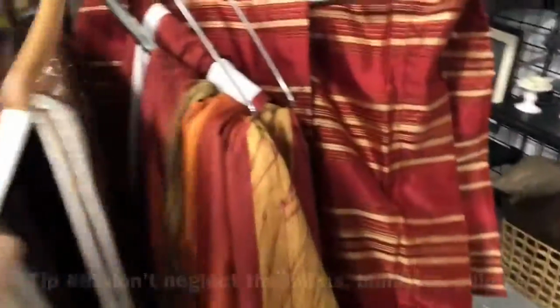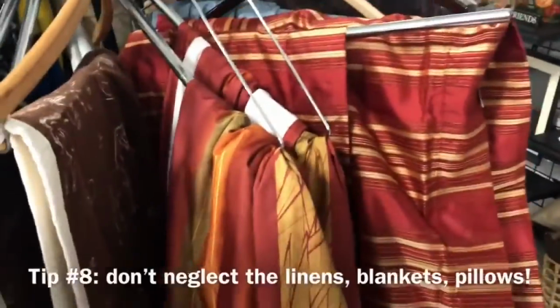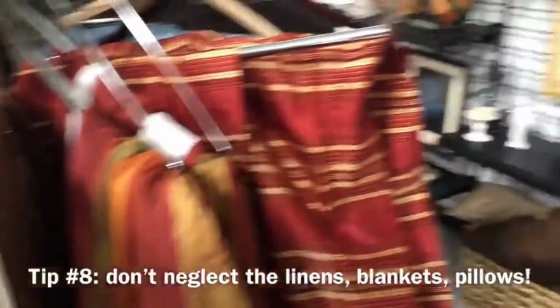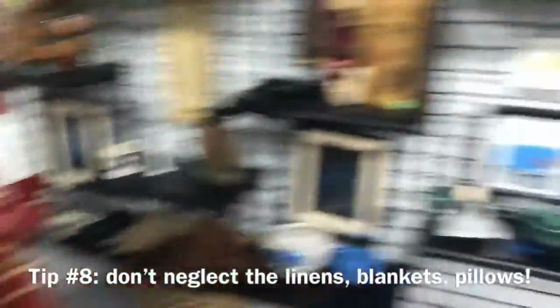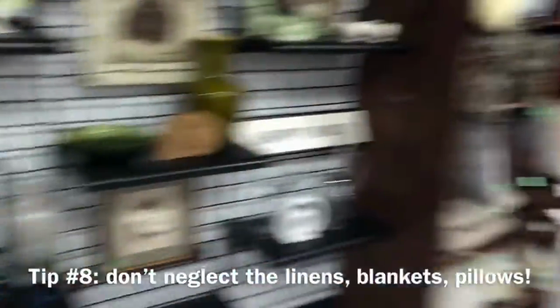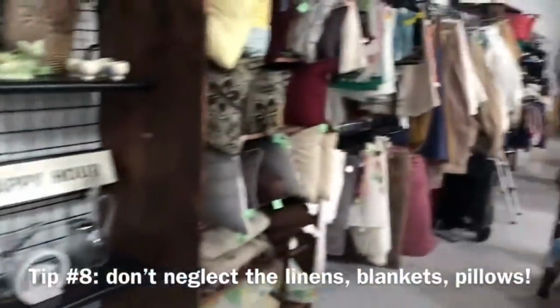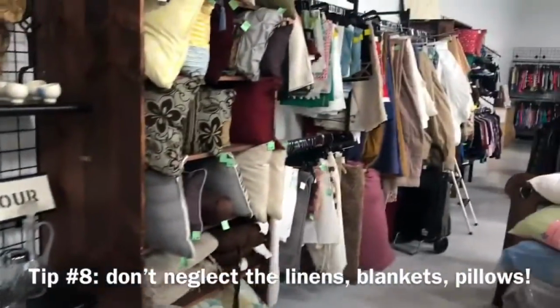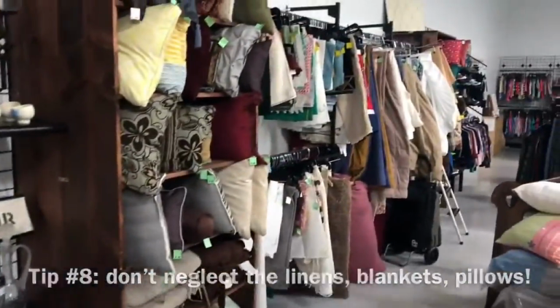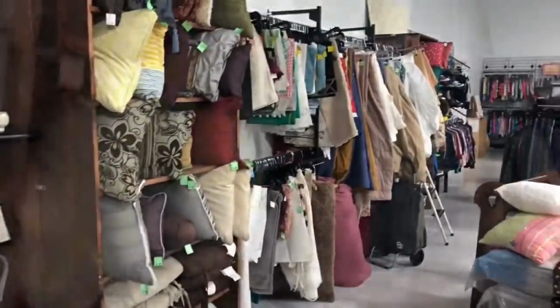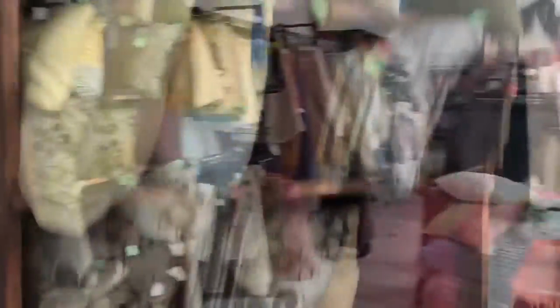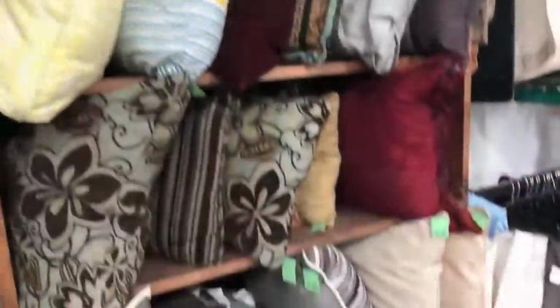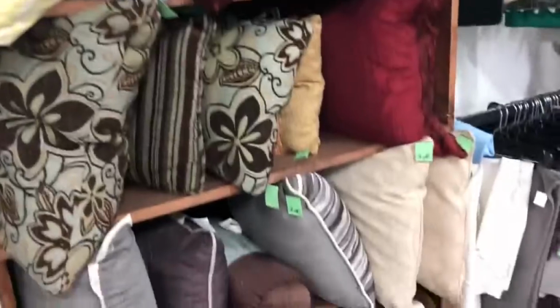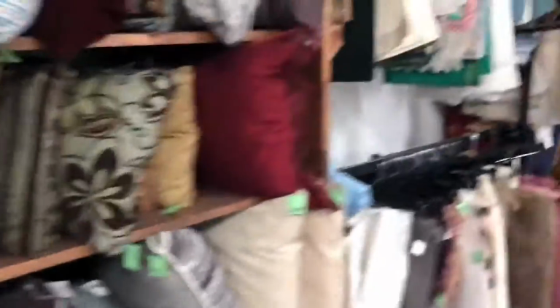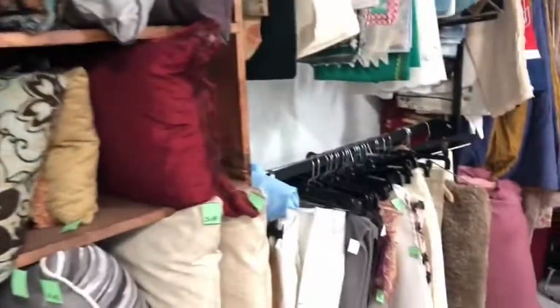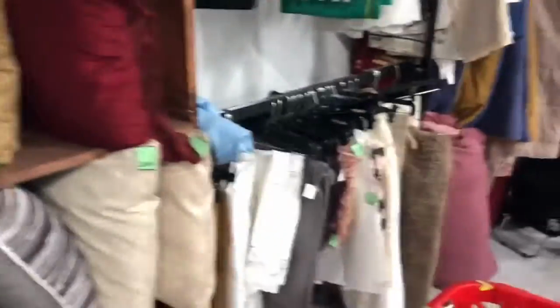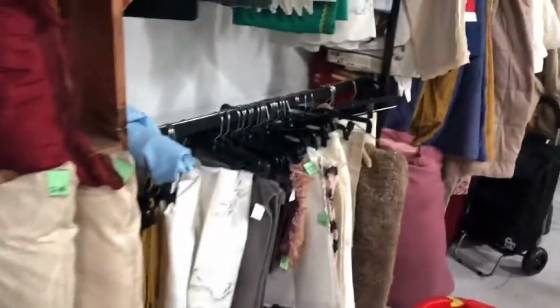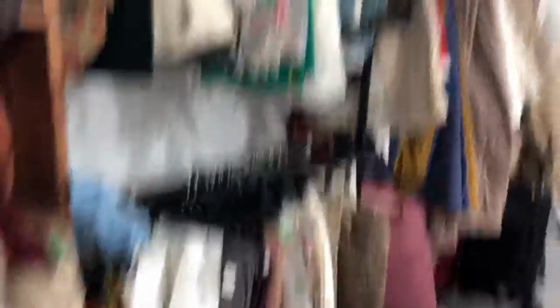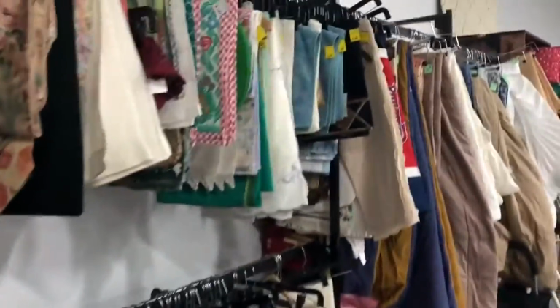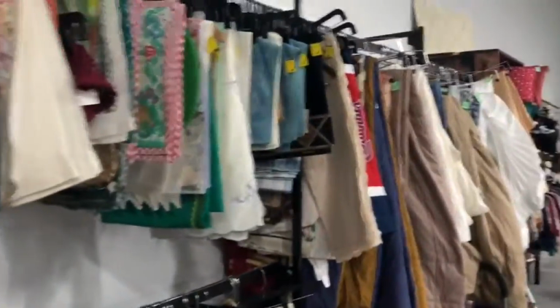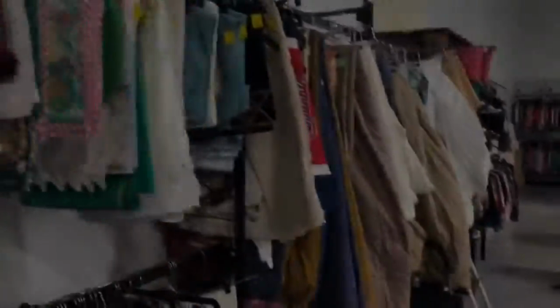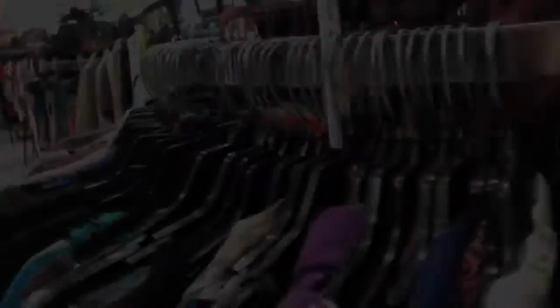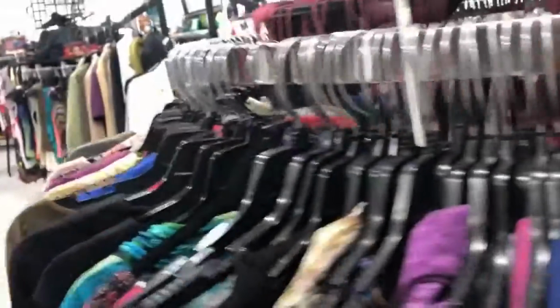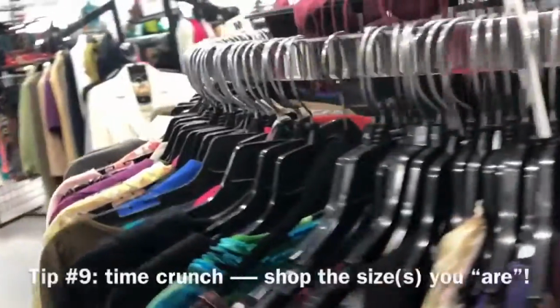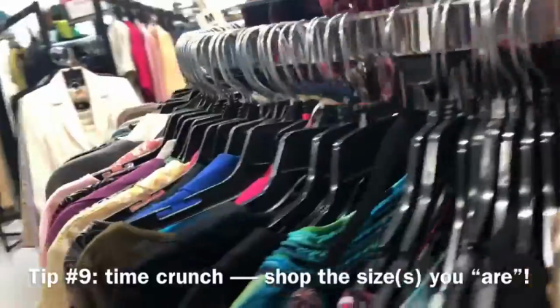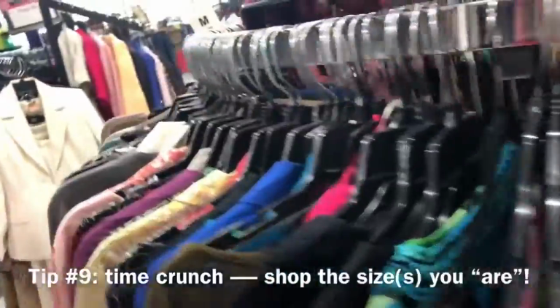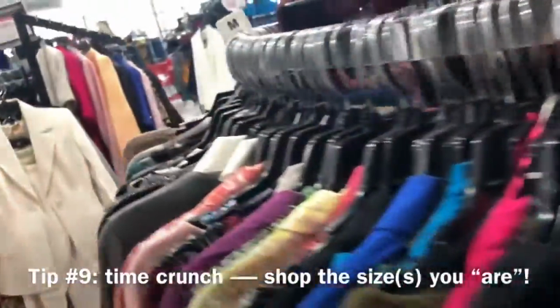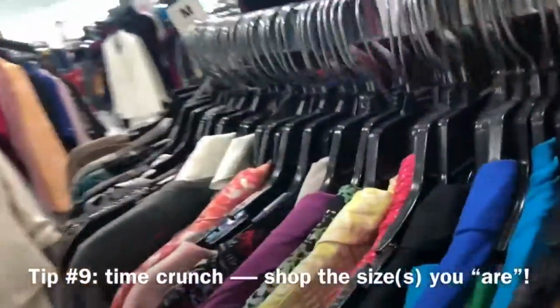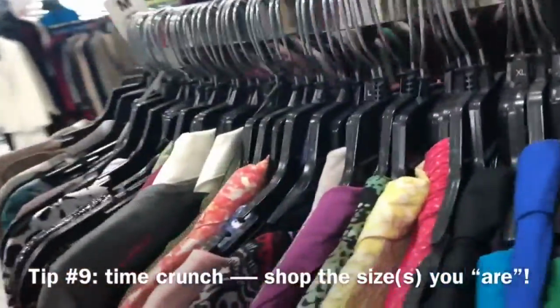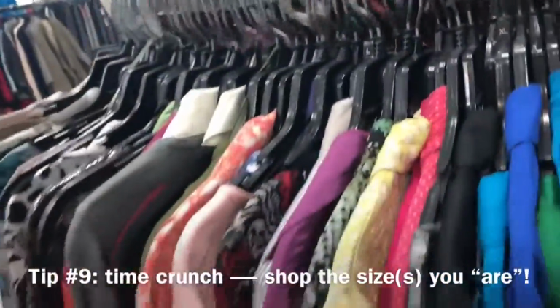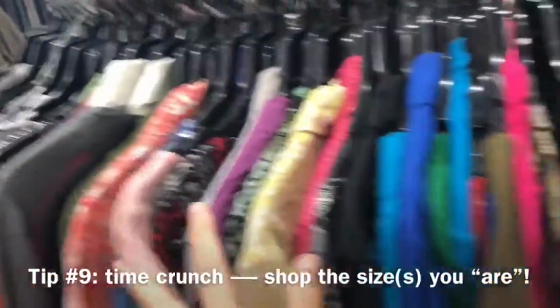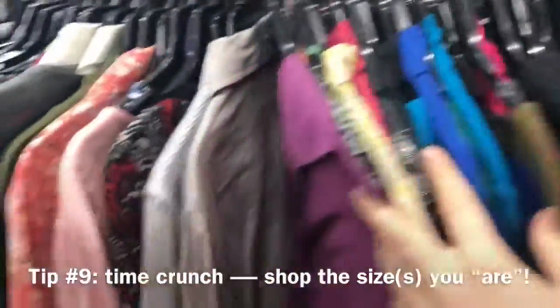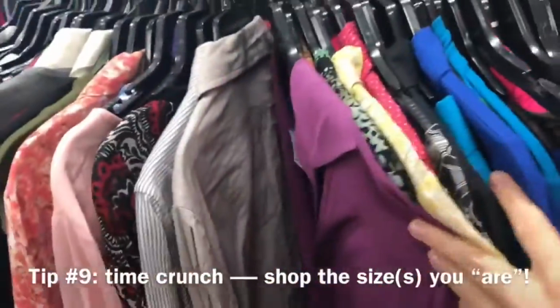And of course don't neglect the linens, the comforters, the blankets, and the pillows — there's so much that you can buy here for cheap and it's good quality too. If you're in a rush, what I would do is limit it down to the sizes you know fit you best.